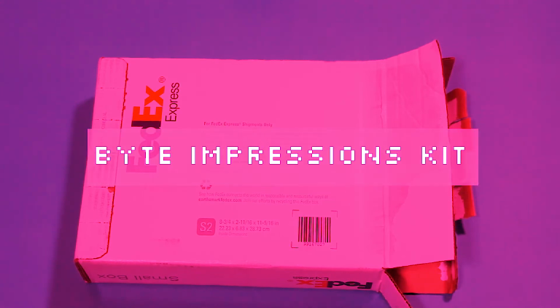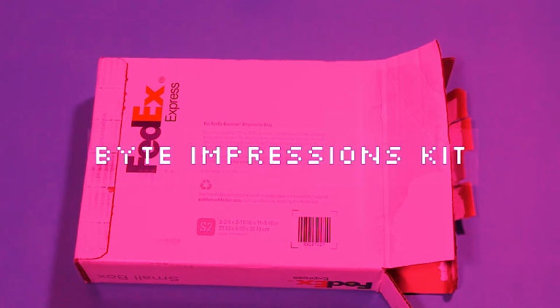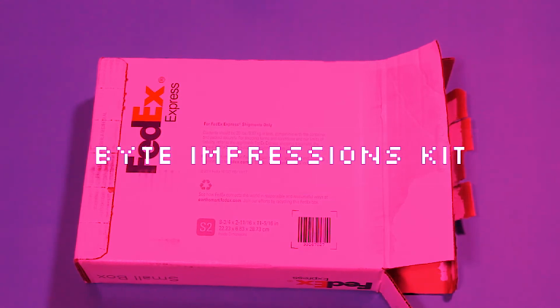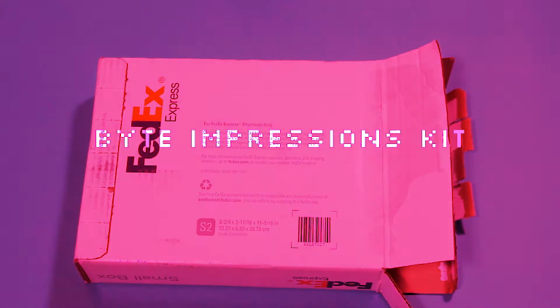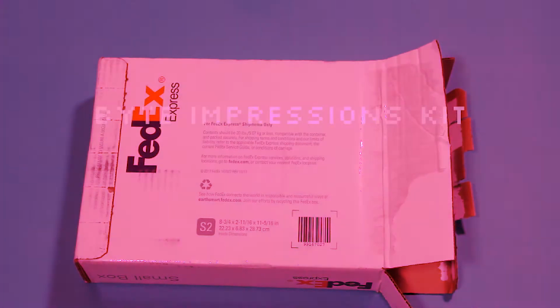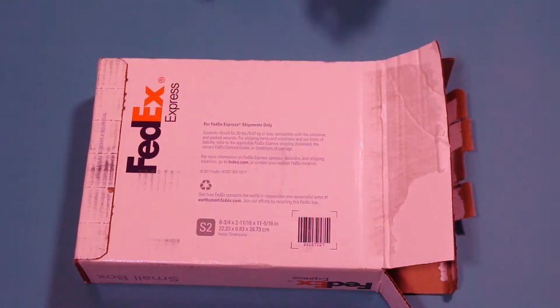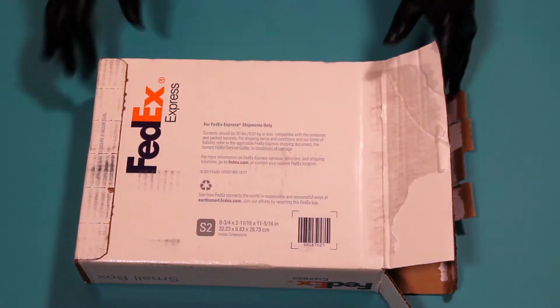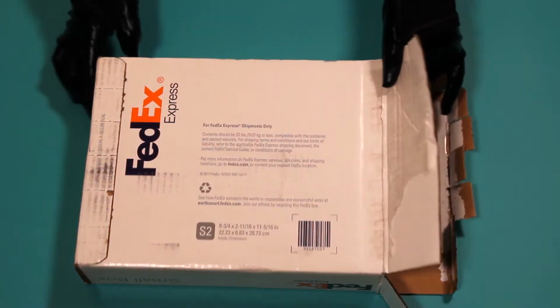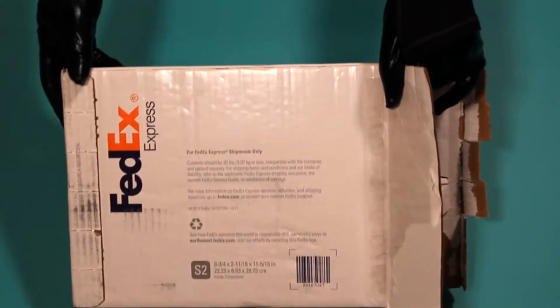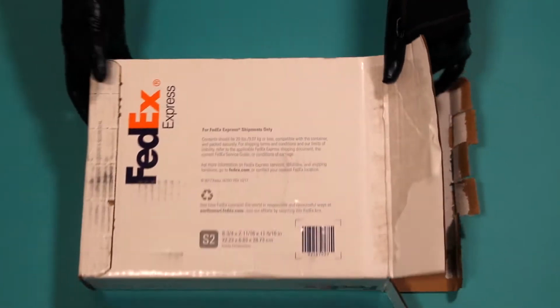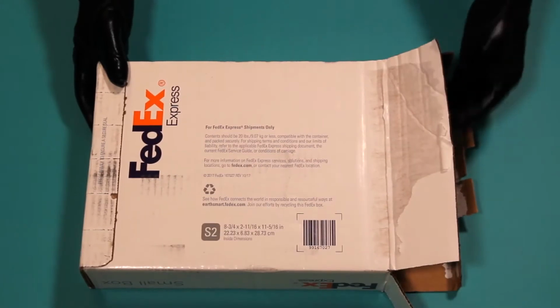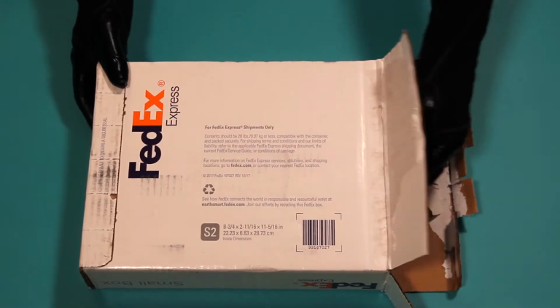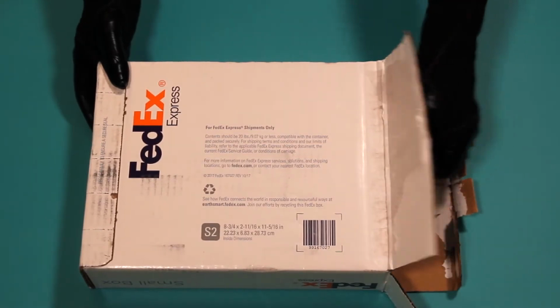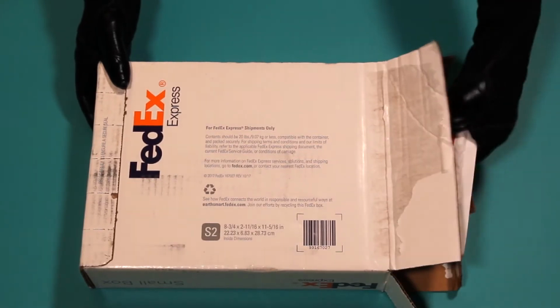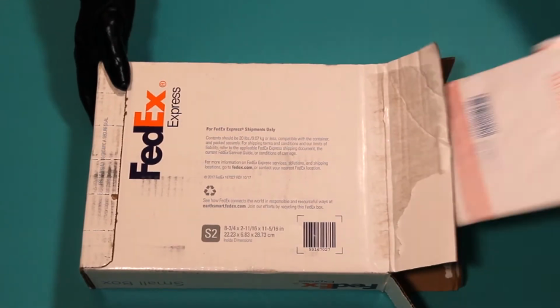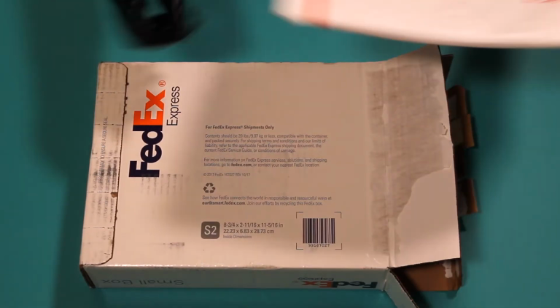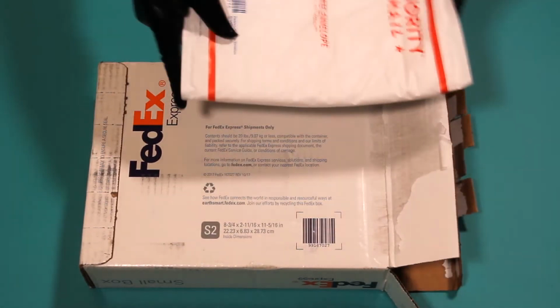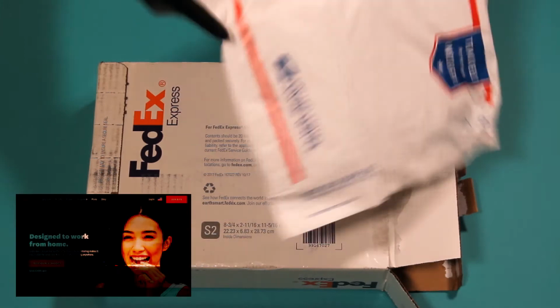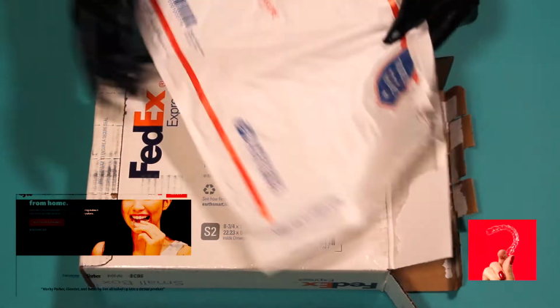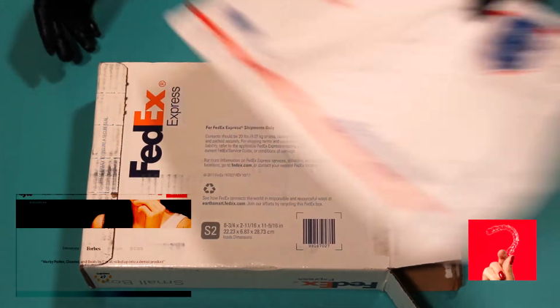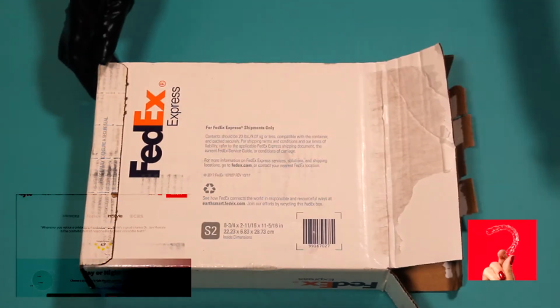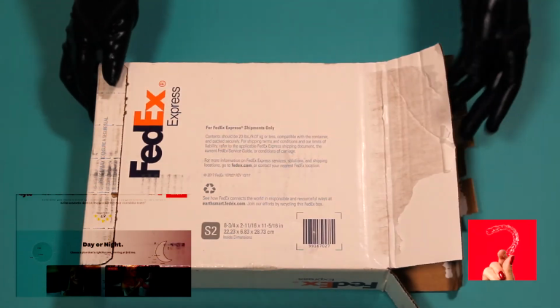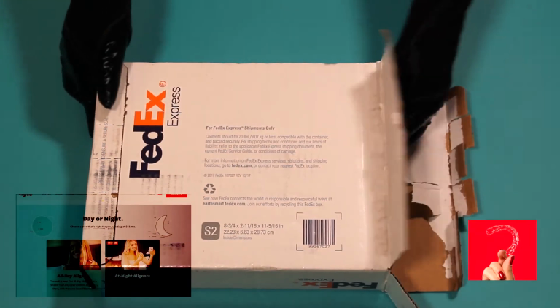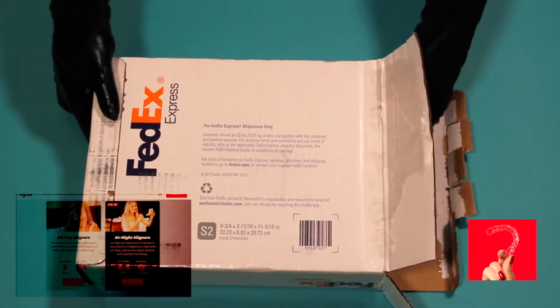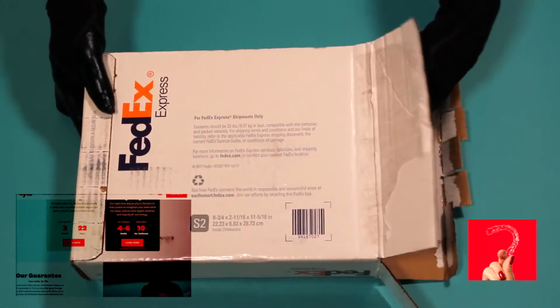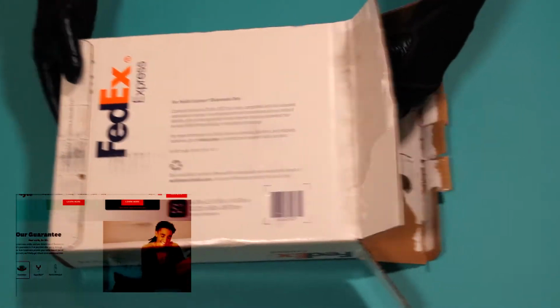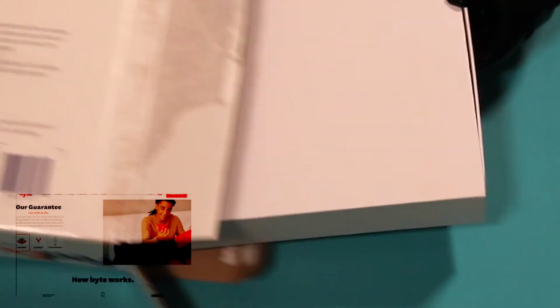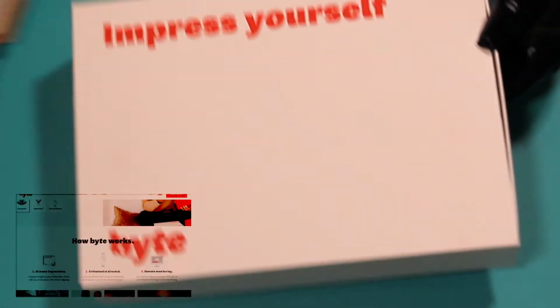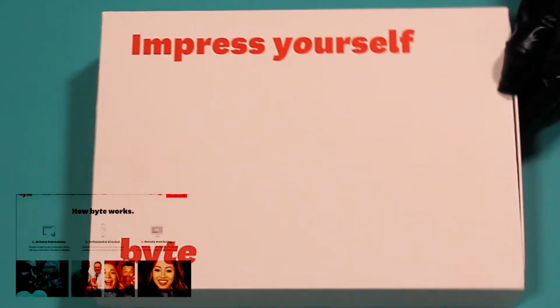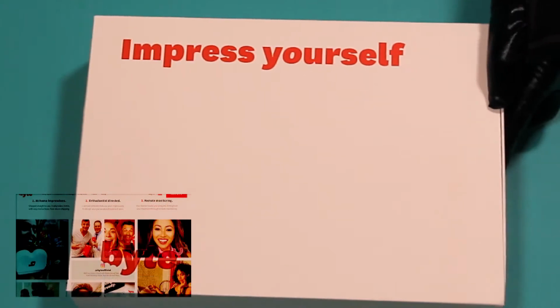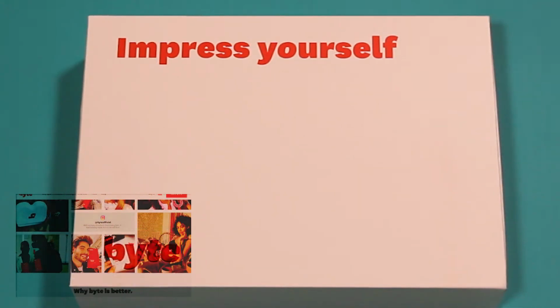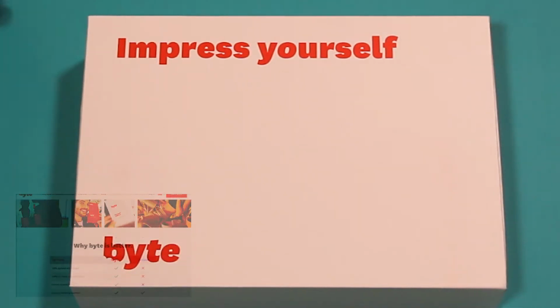Hey guys, it's Loveless and I wanted to show you what comes in the Bite Impressions Kit. If you don't know what Bite is, they're a newer company who make aligners, kind of like Invisalign, but more future-forward. I've been wanting to try aligners, so I decided to give them a try.